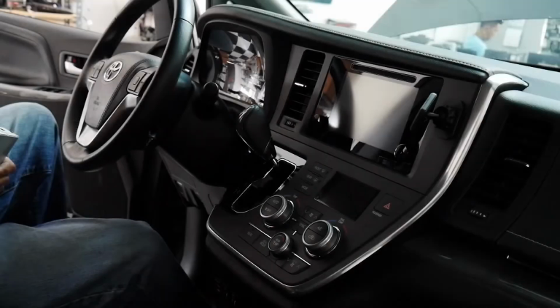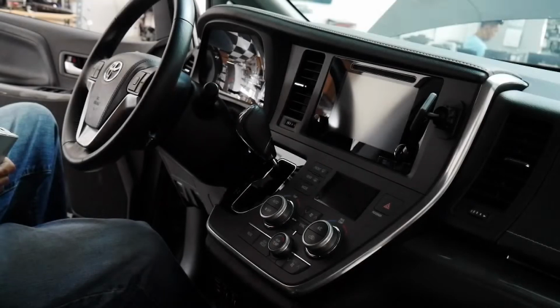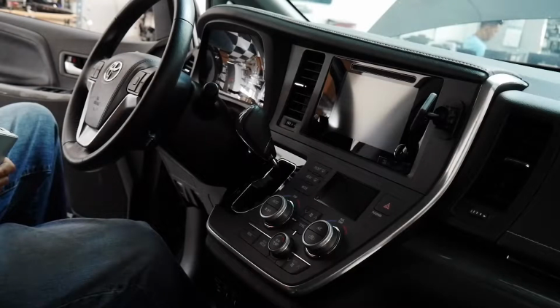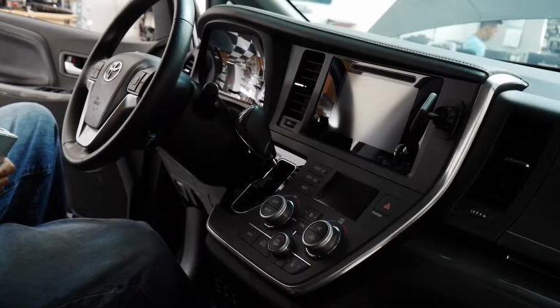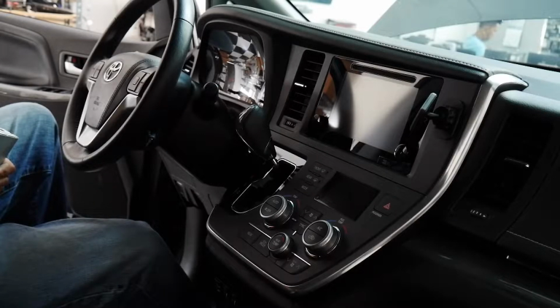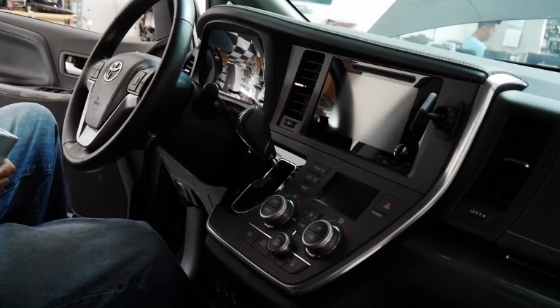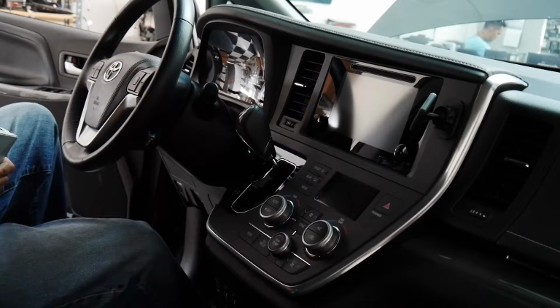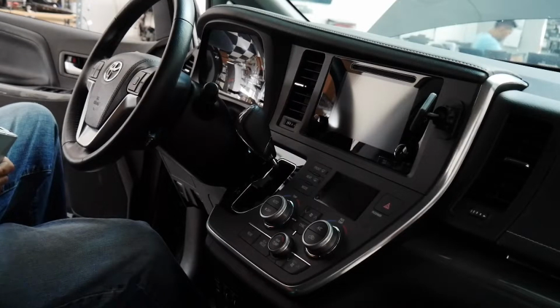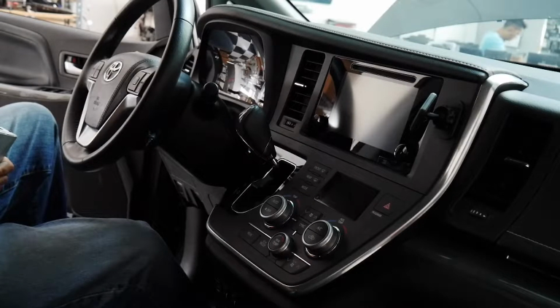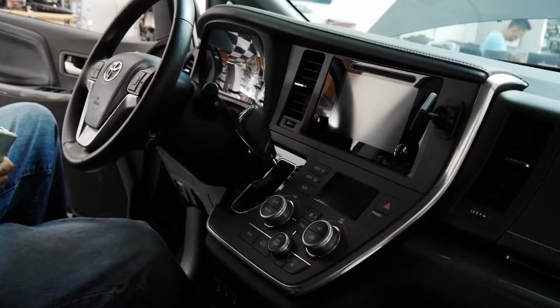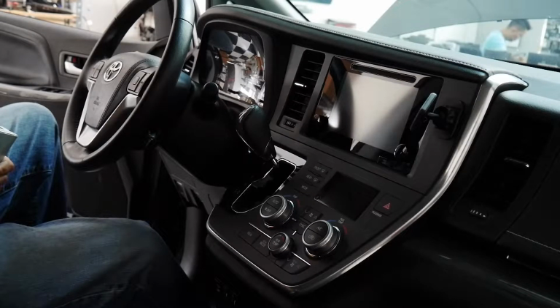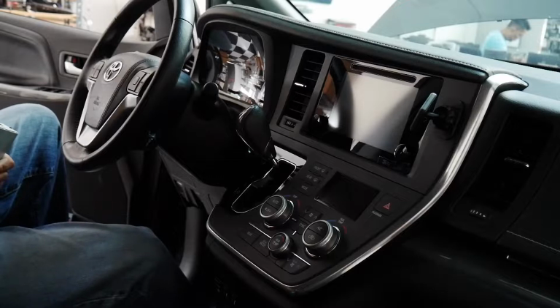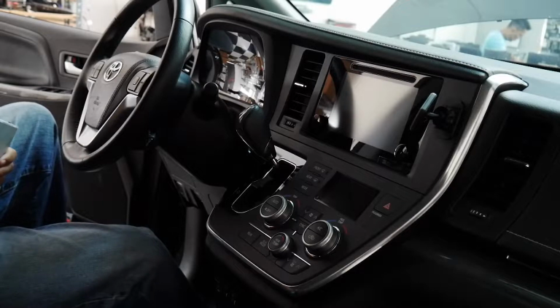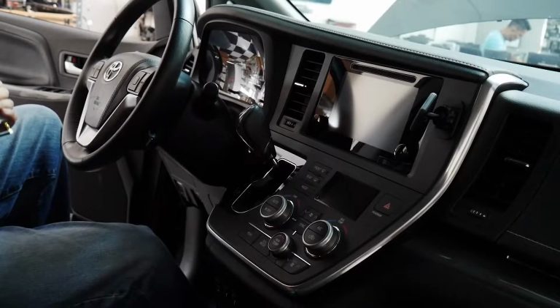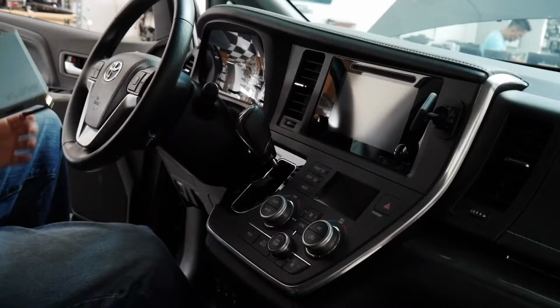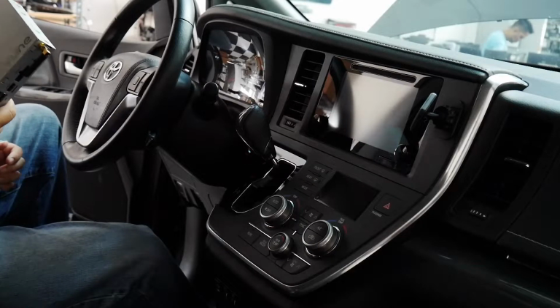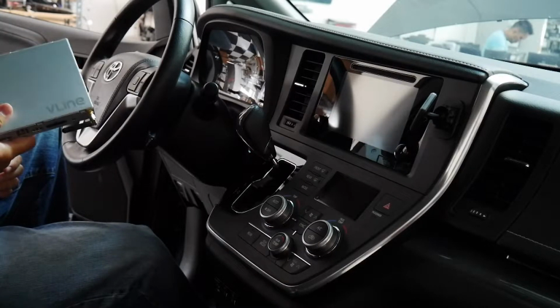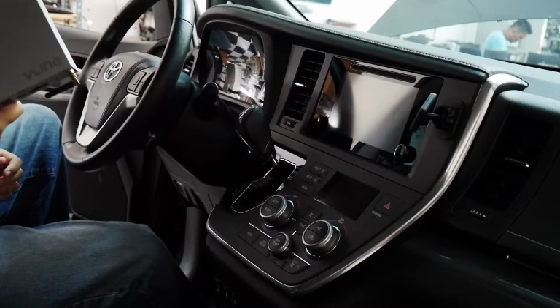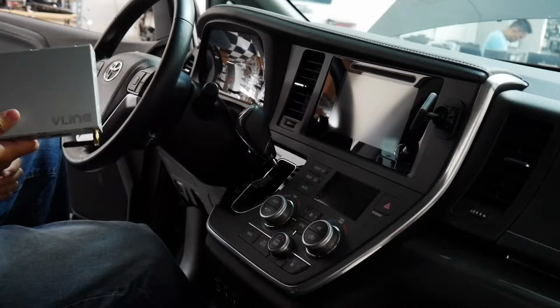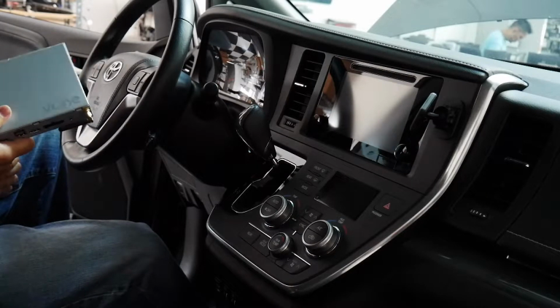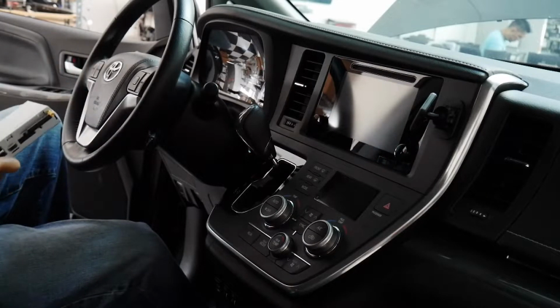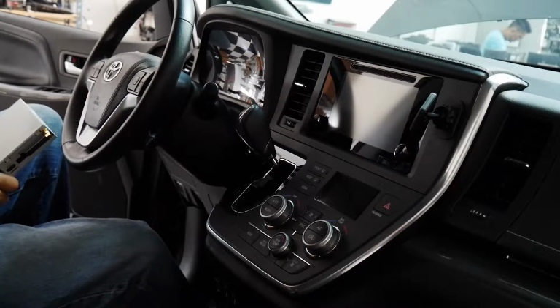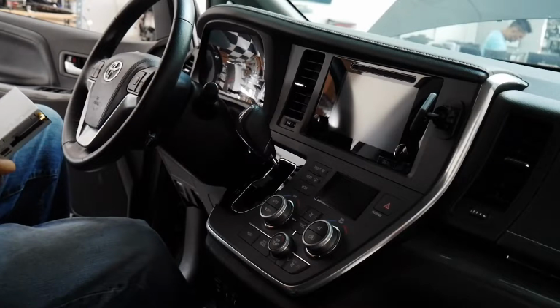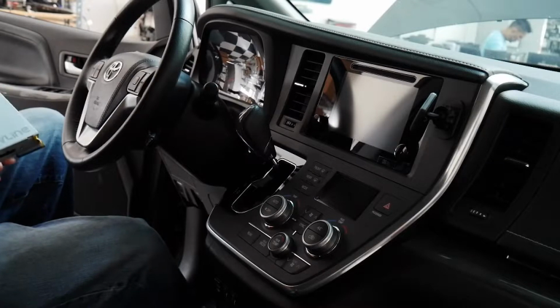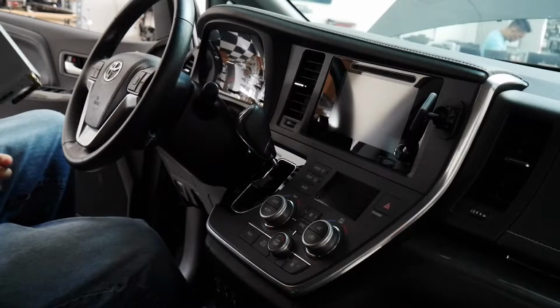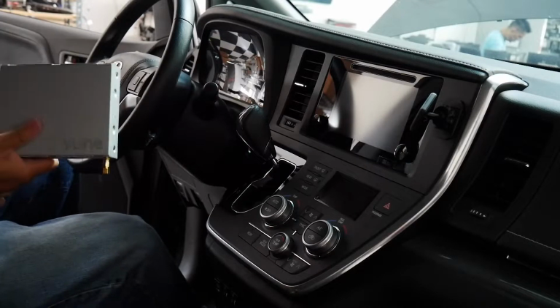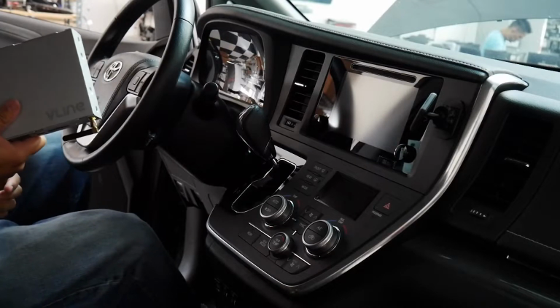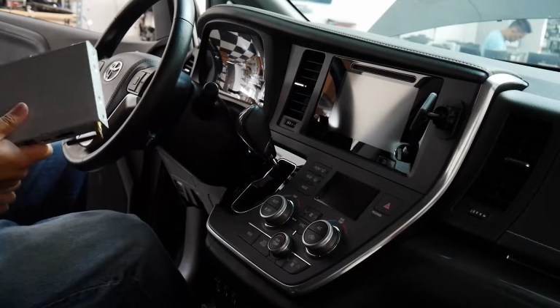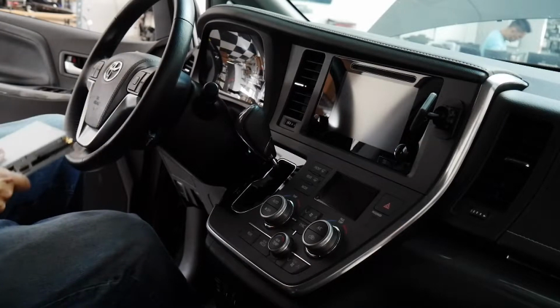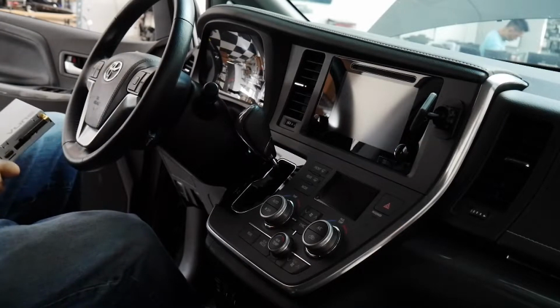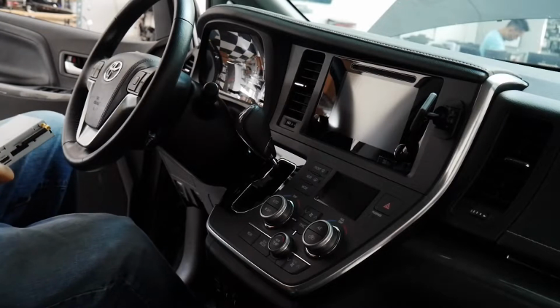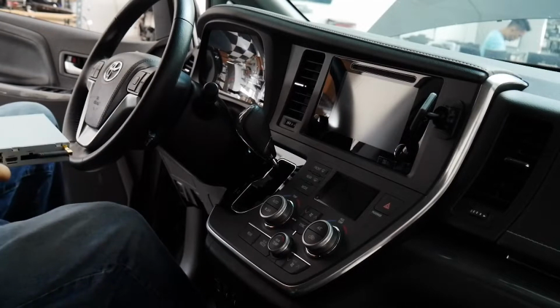Hey, what's up guys, this is Ken over at GranMario. Today I'm in a 2017 Toyota Sienna SE and we just got this new application for V-Line, so I'm gonna take the vehicle apart, we're gonna install it, and we'll show you guys how it all works. Come check it out.